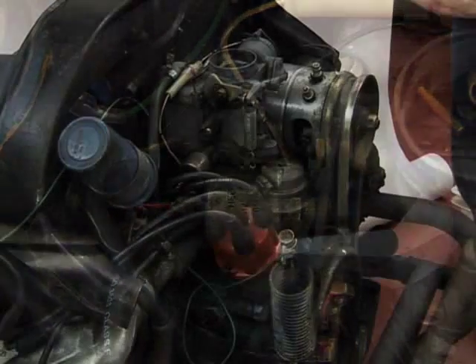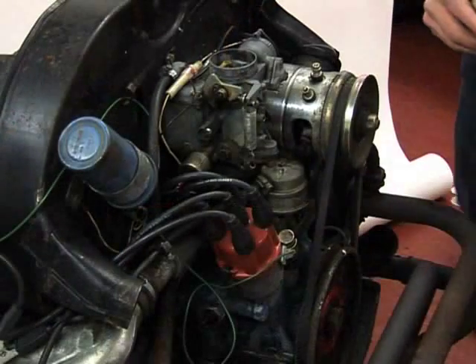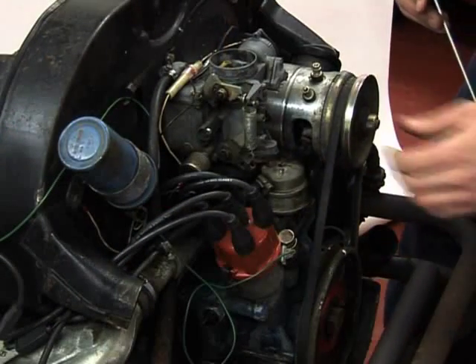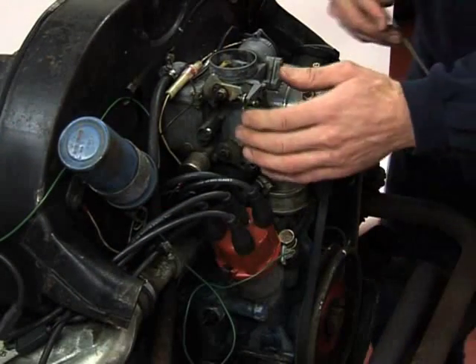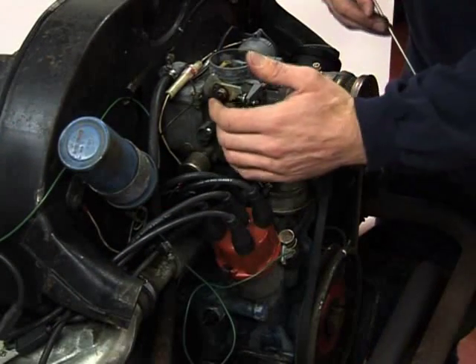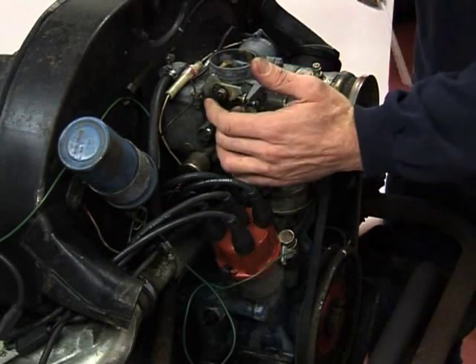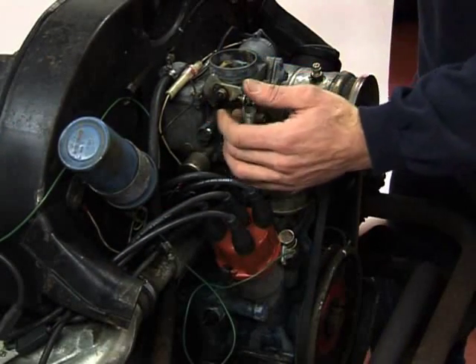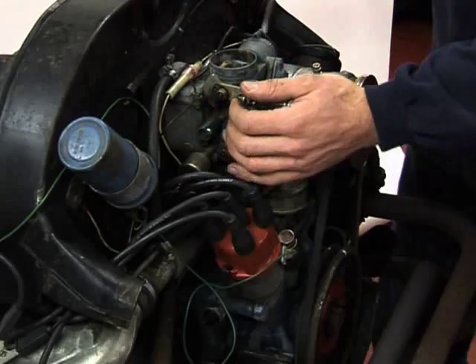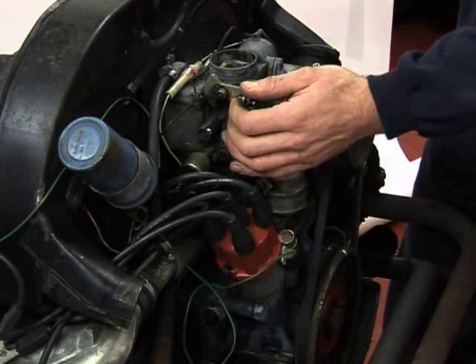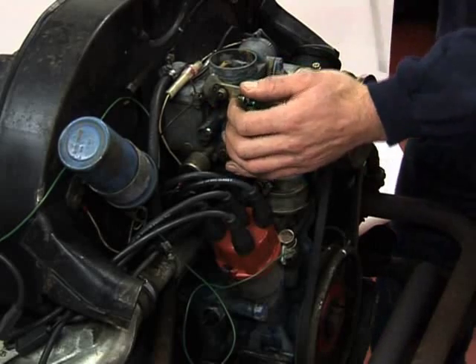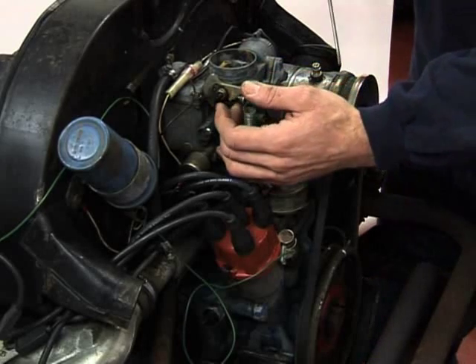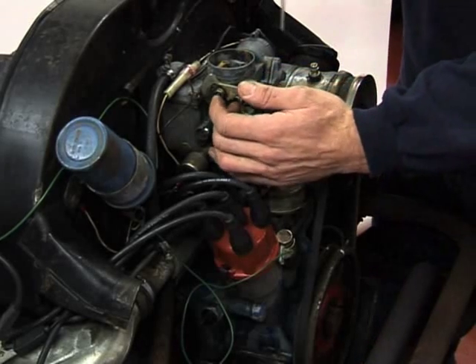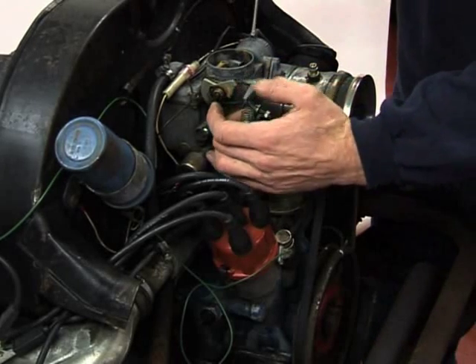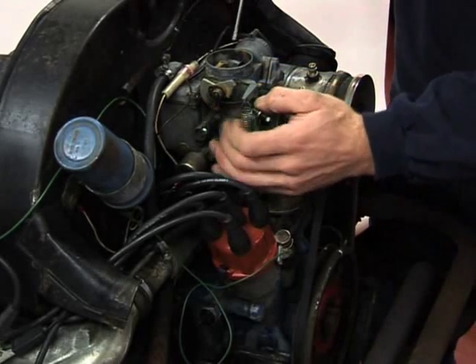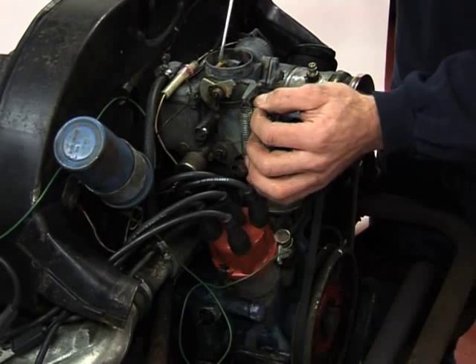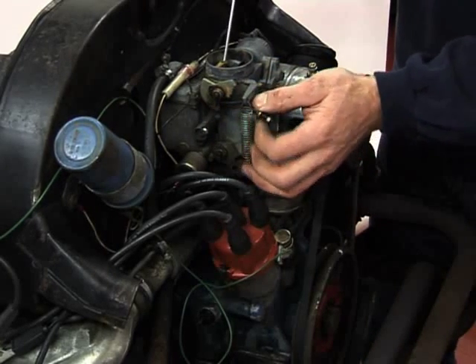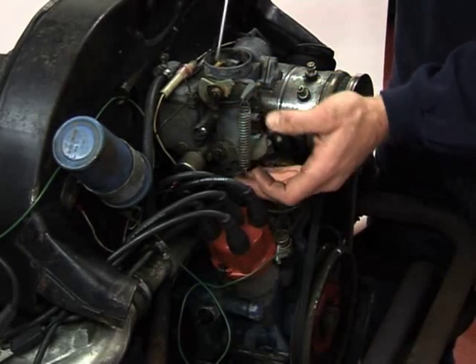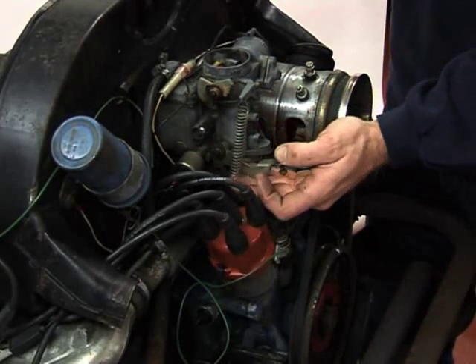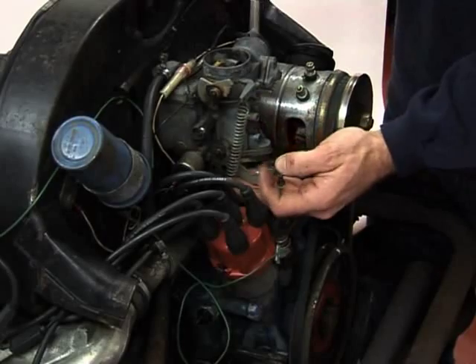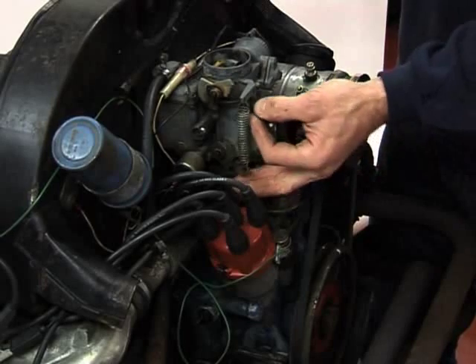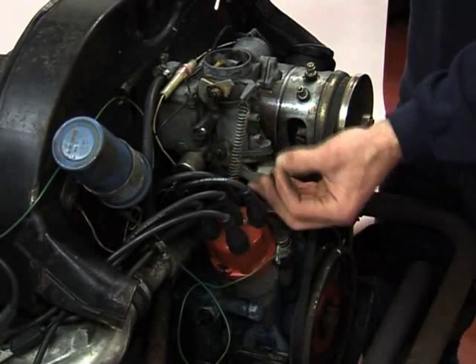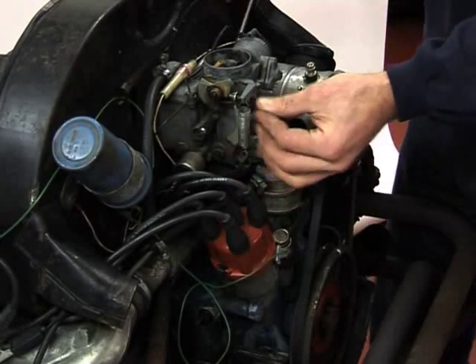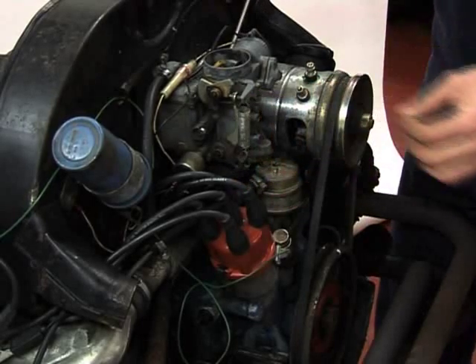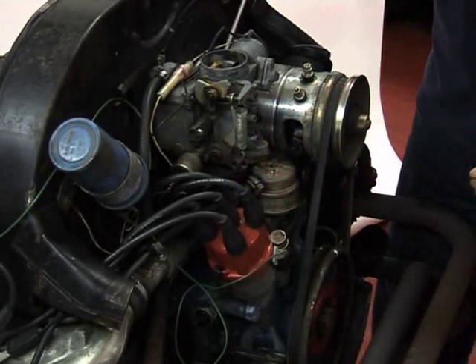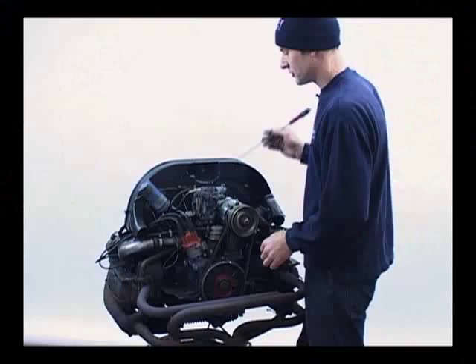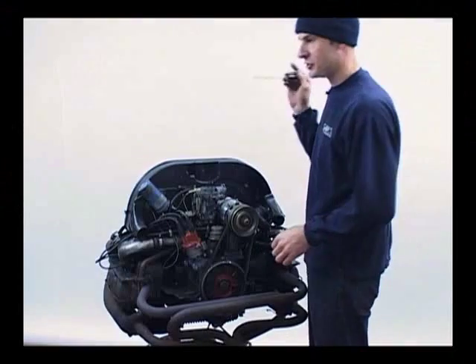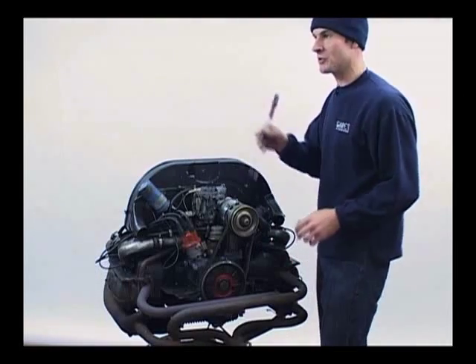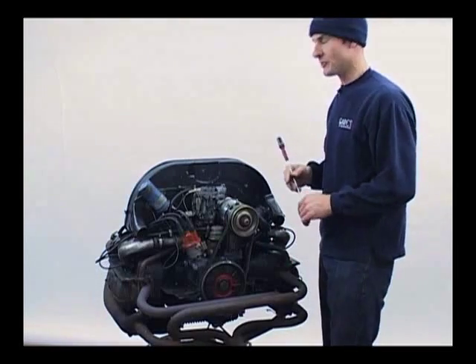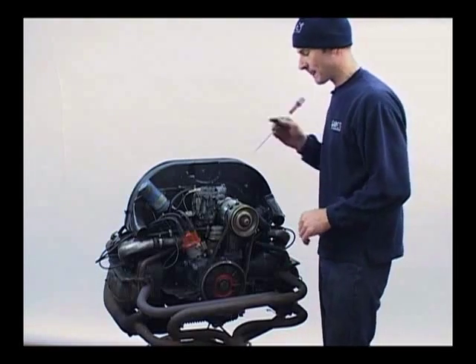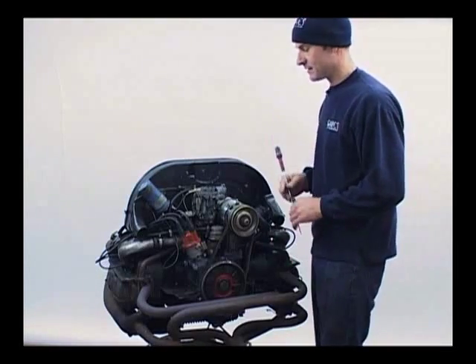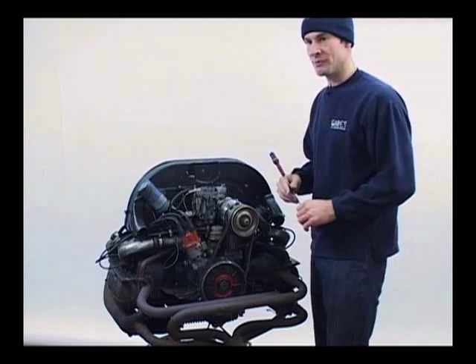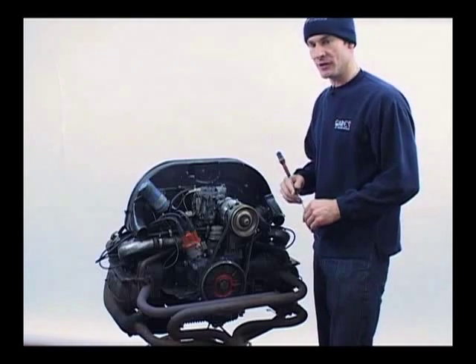The other thing to check is the accelerator pump. You do that by opening the throttle and observing fuel being injected into the carburetor via the pump on the side. You'll just get a small squirt of fuel, and then you know that works fine.